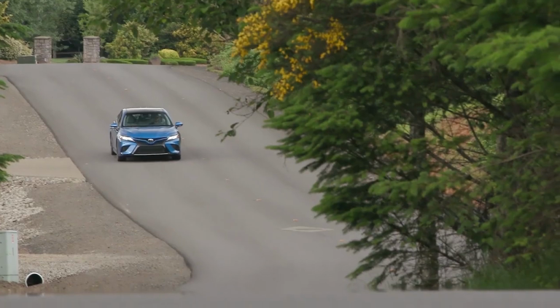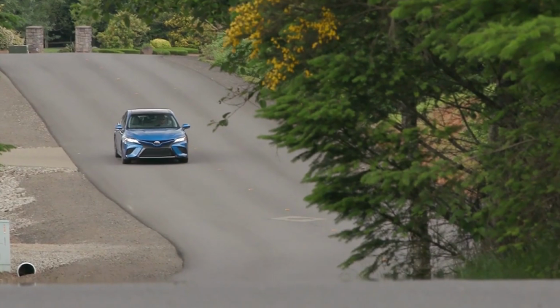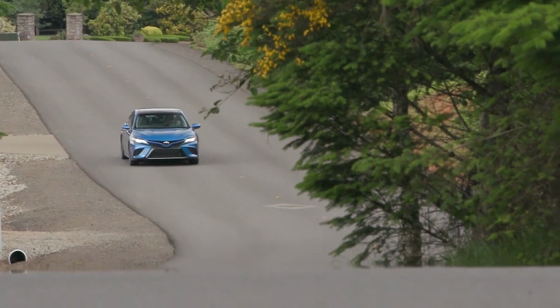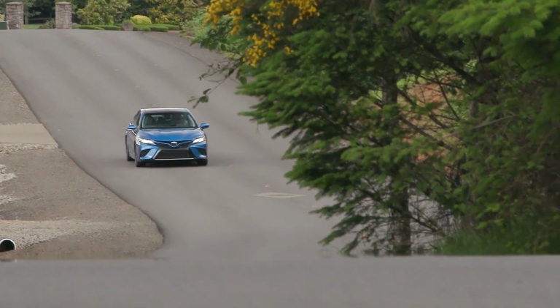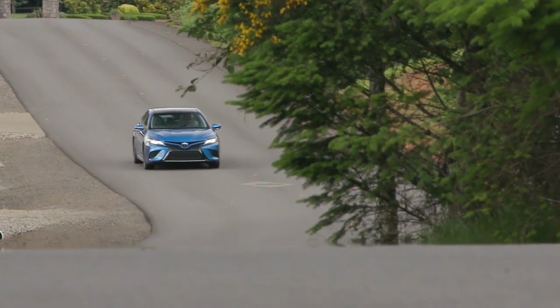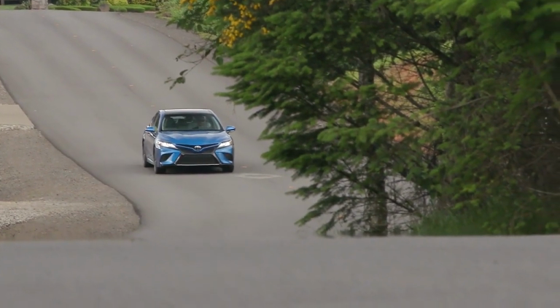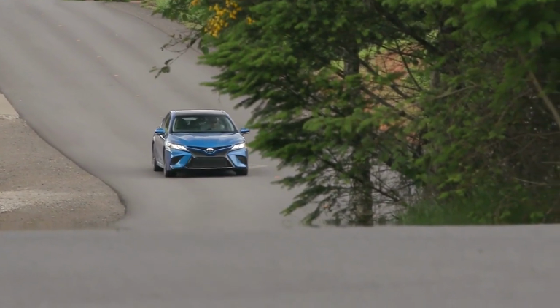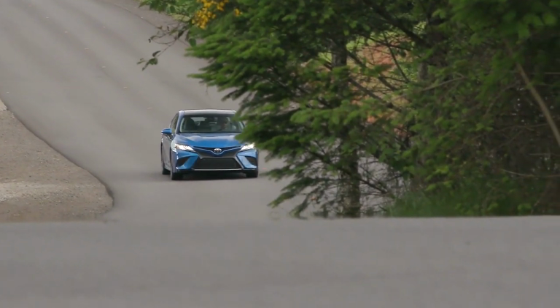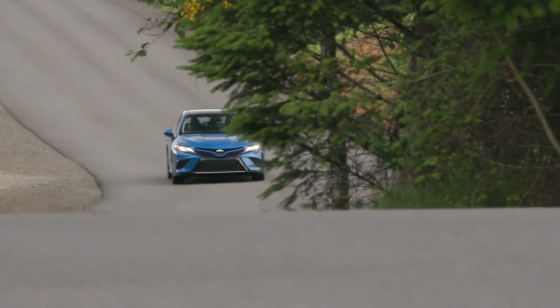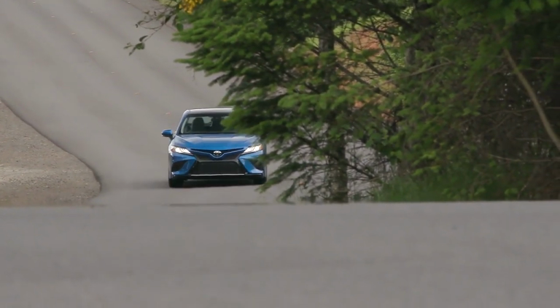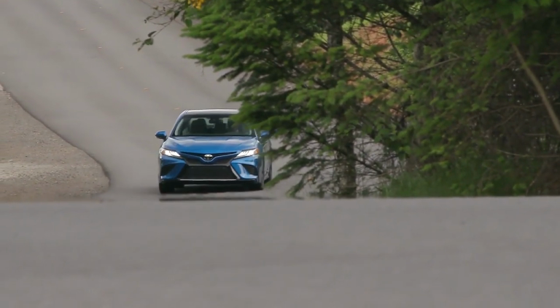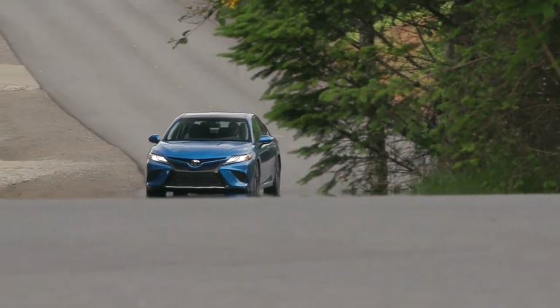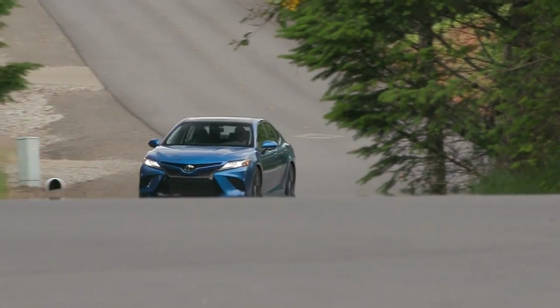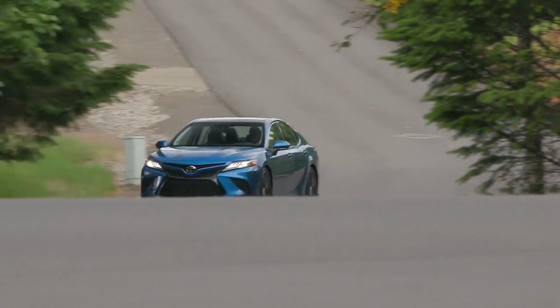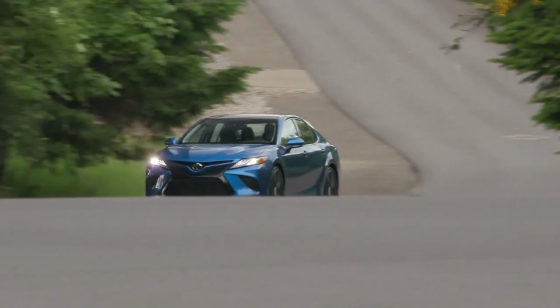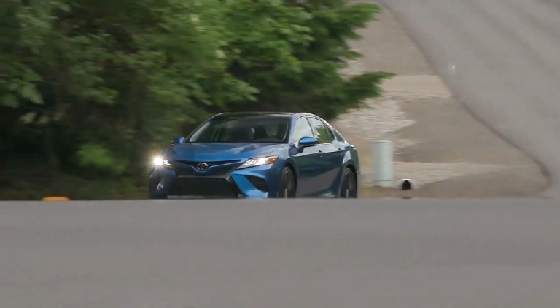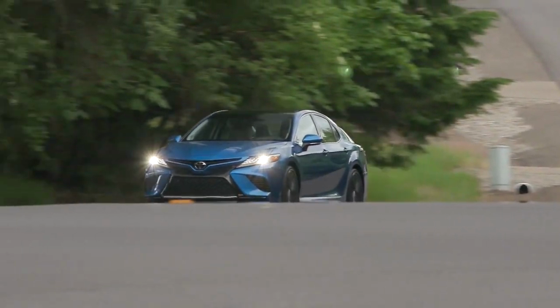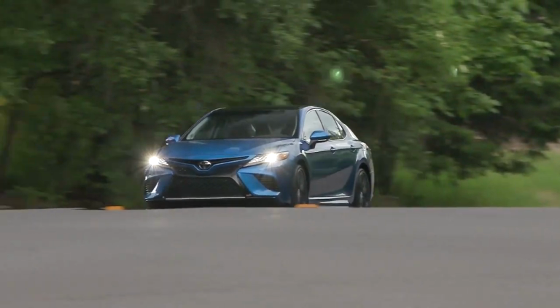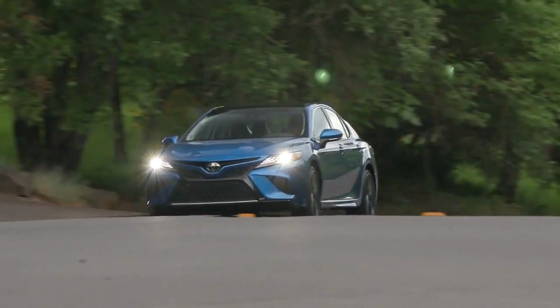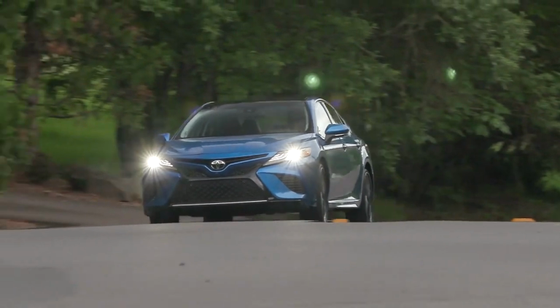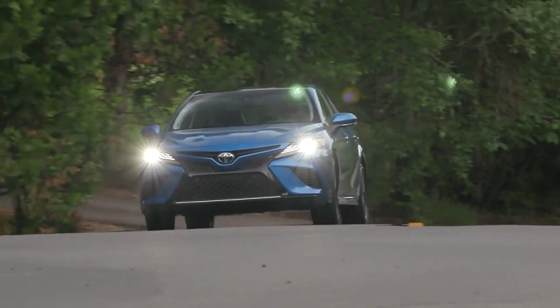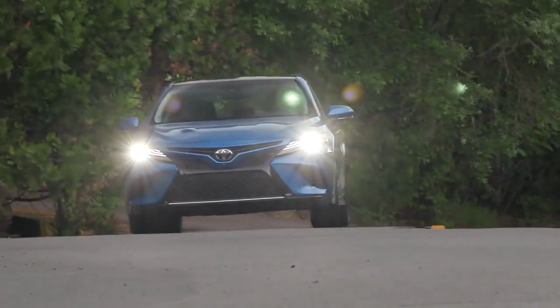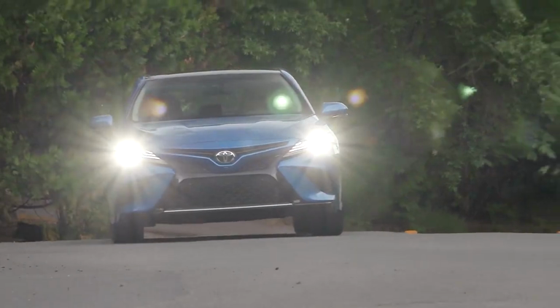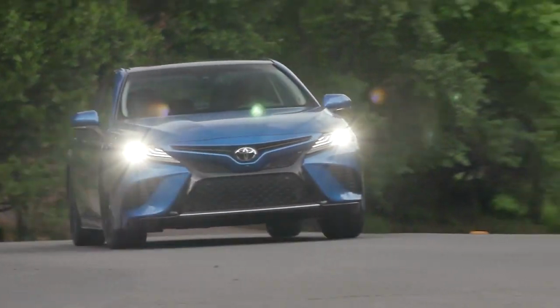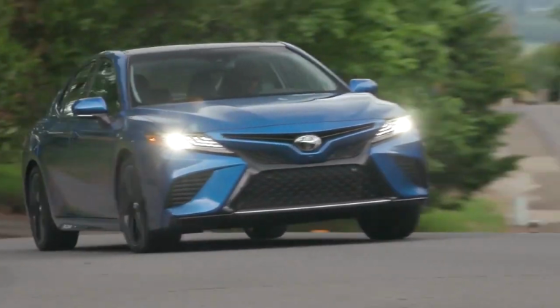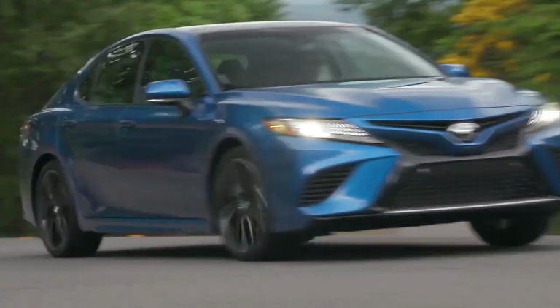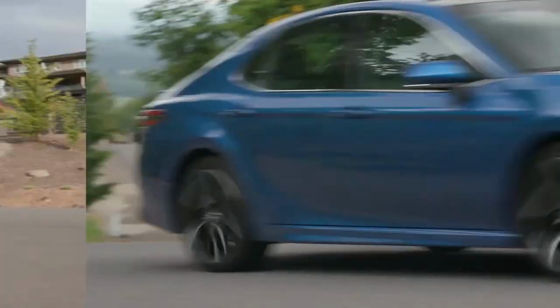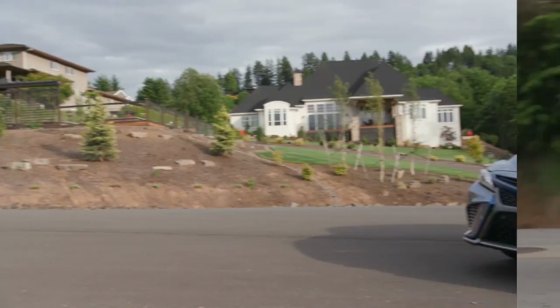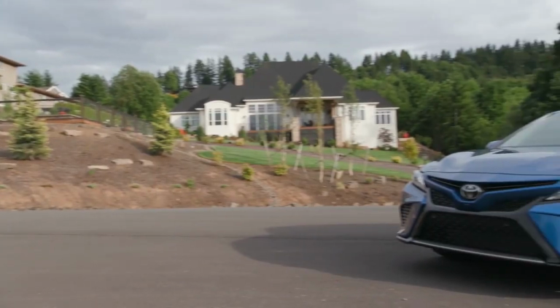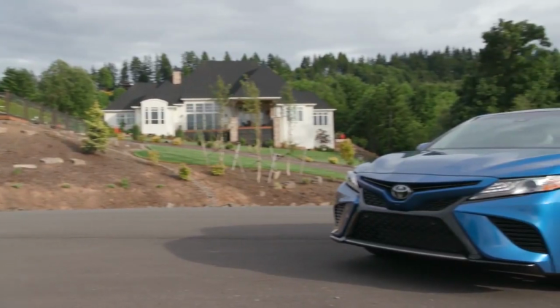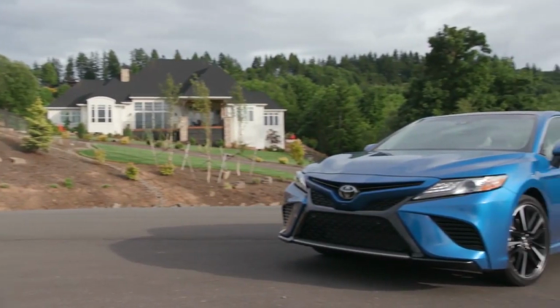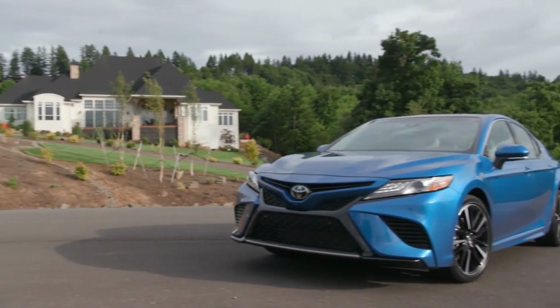The Camry's powerful shape and captivating style will announce your arrival with authority. The muscular shape is defined by a pleasing mix of sweeping curves and chiseled surfaces.